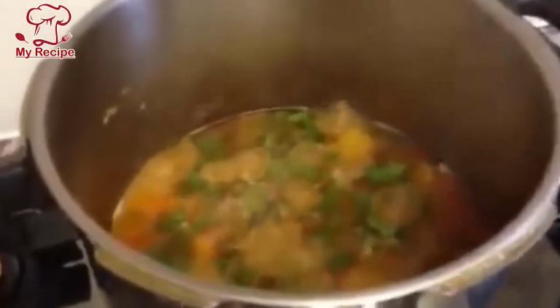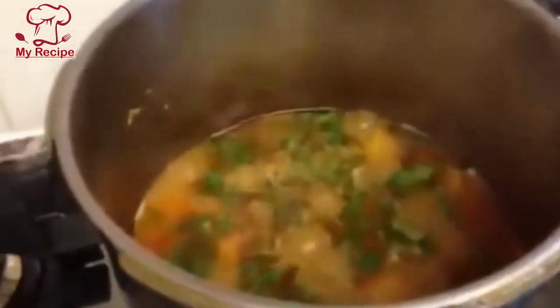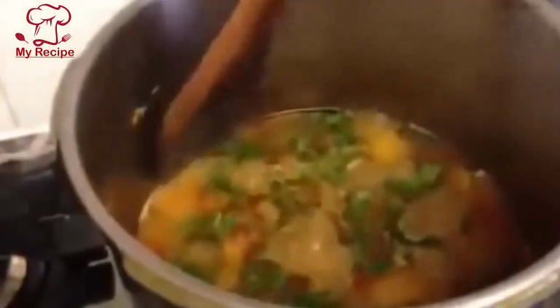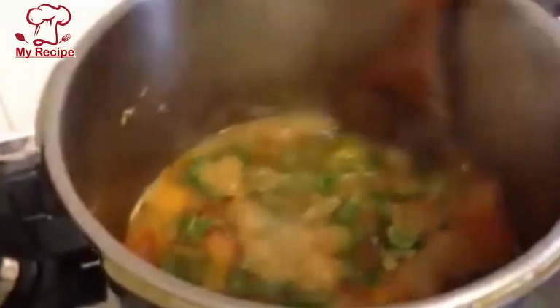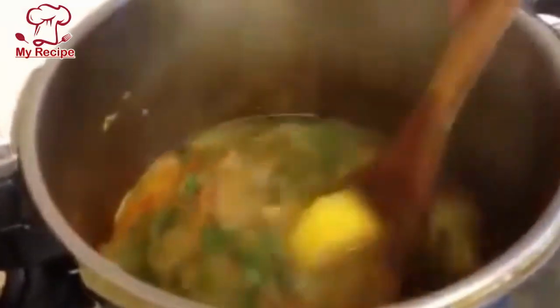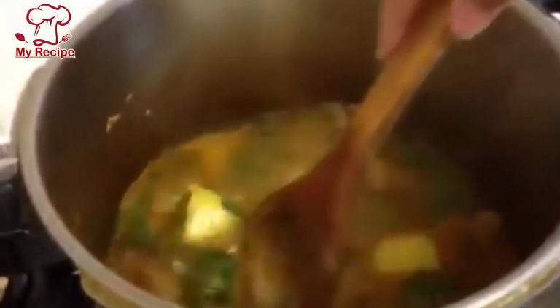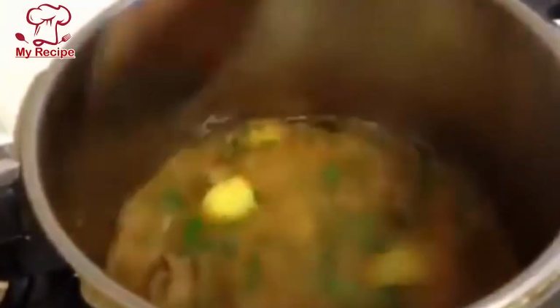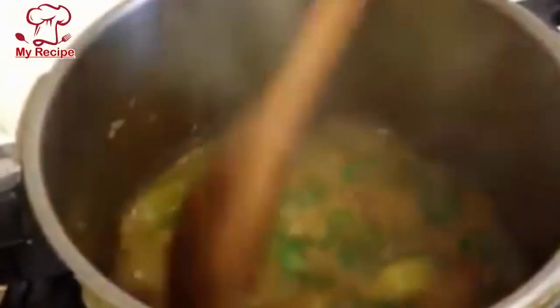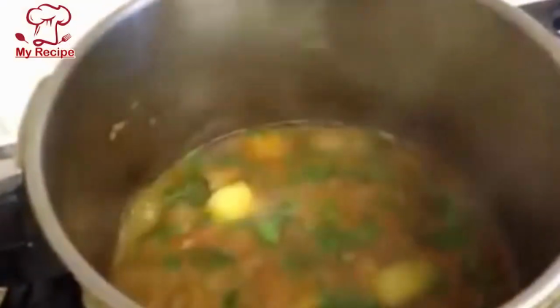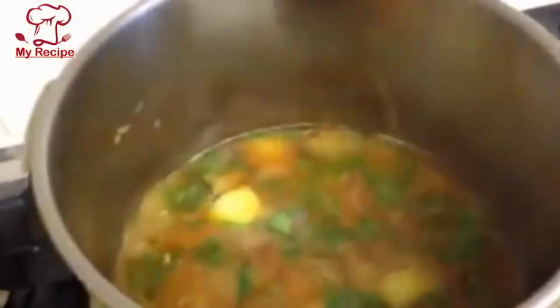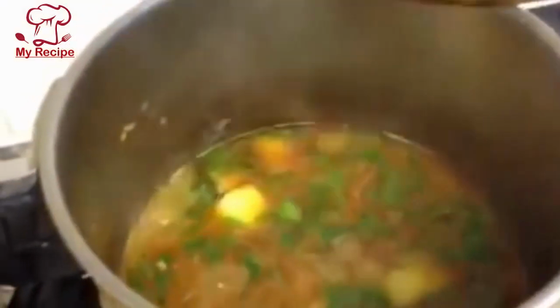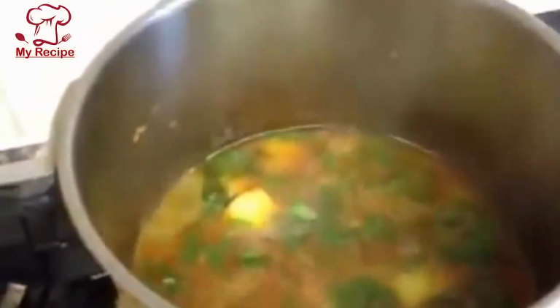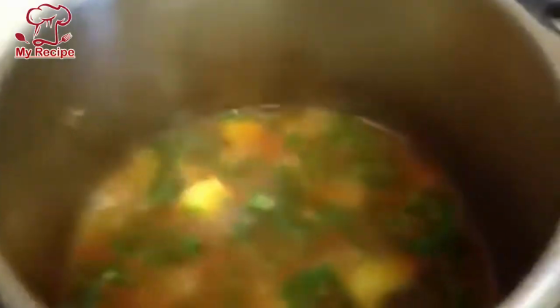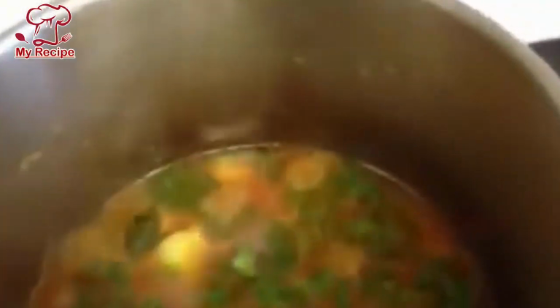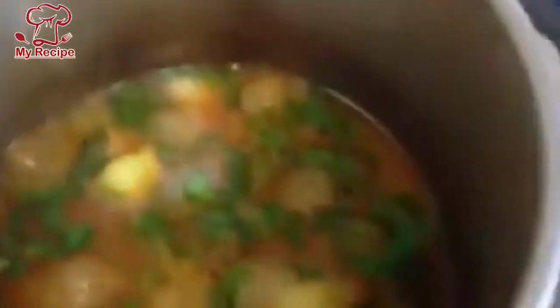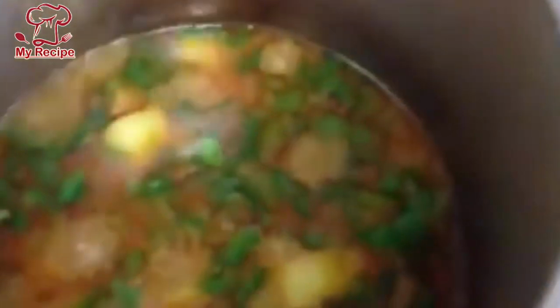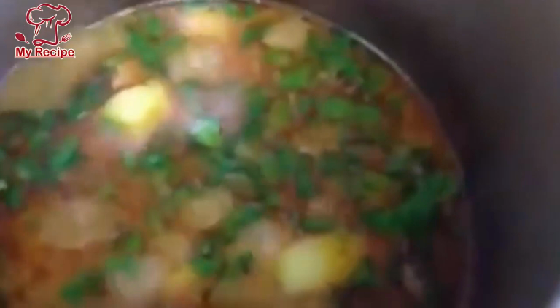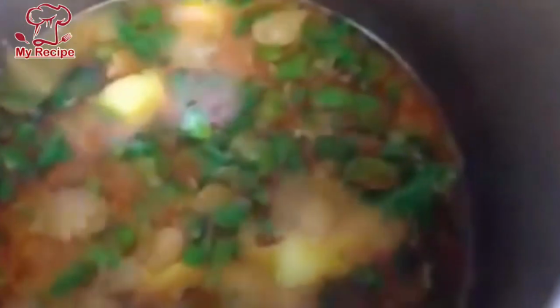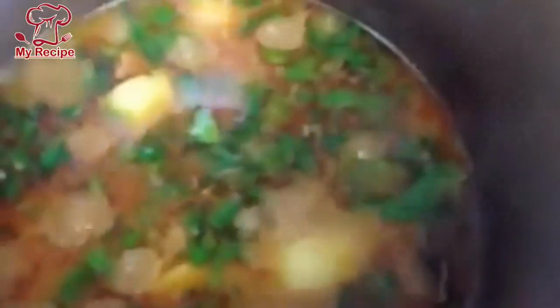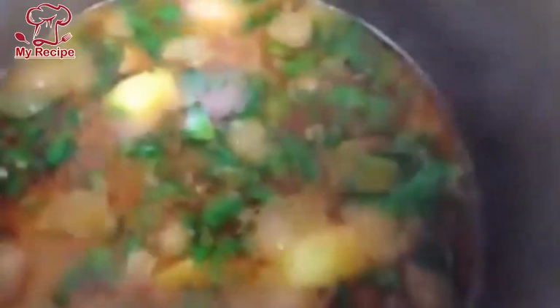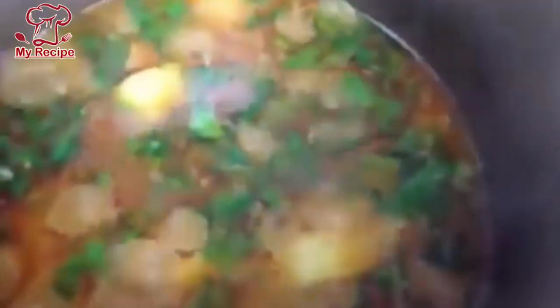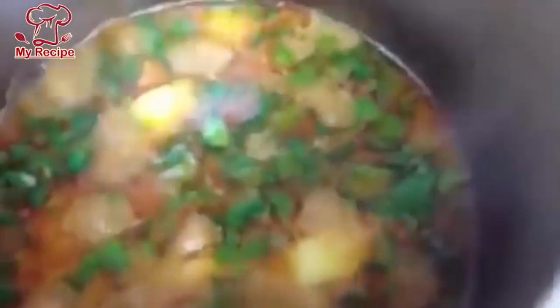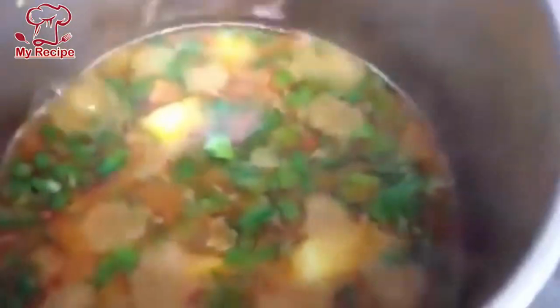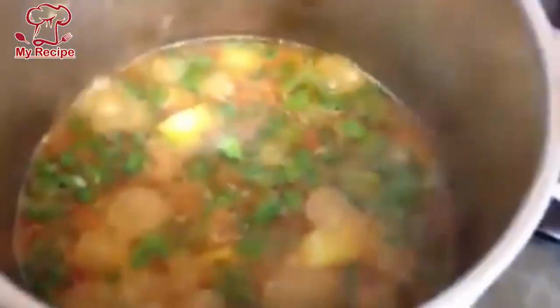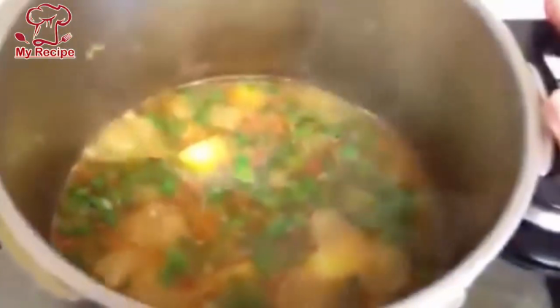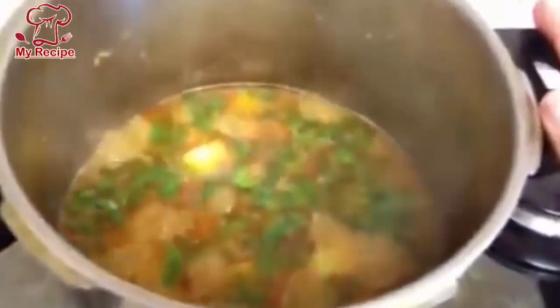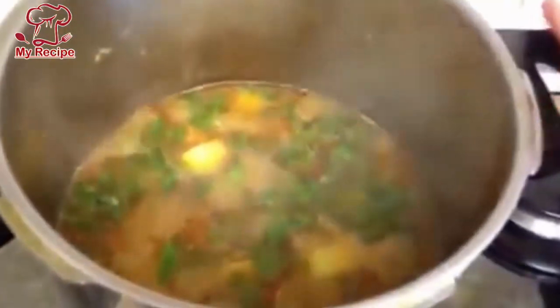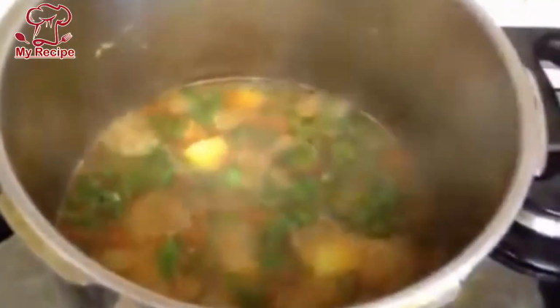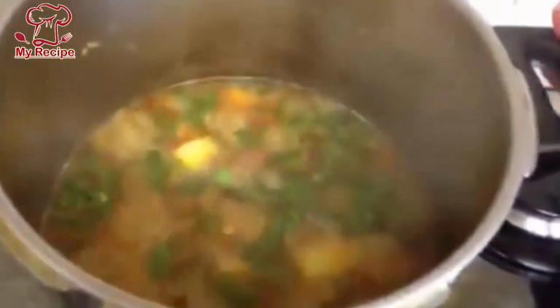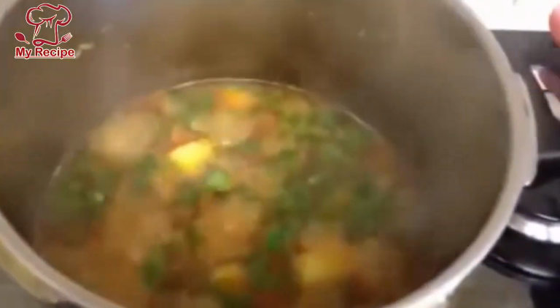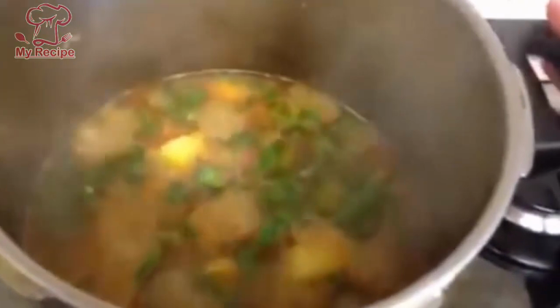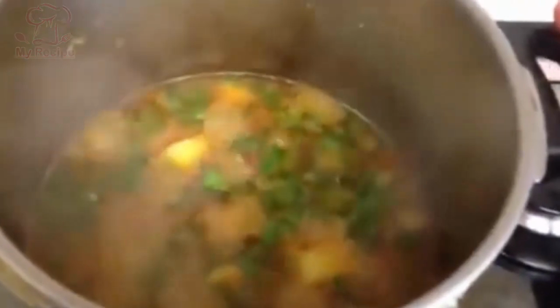Our aloo gosht is ready. You can see that the oil has also been released nicely. I hope you will enjoy today's recipe. Thank you.